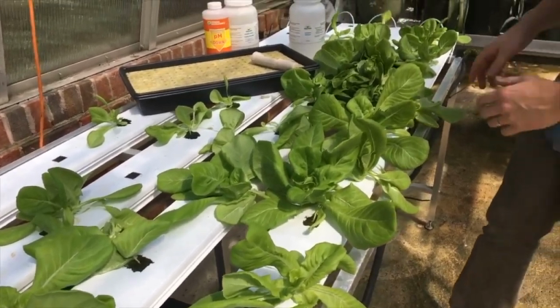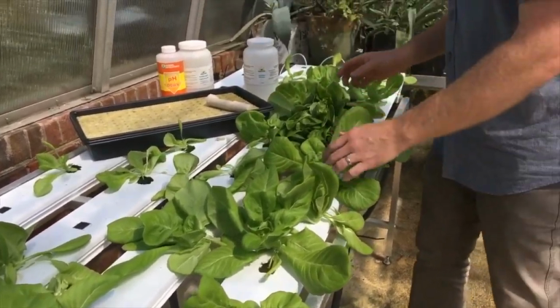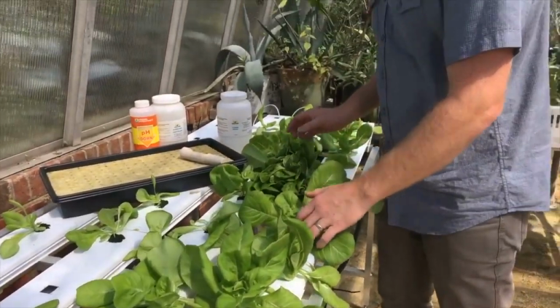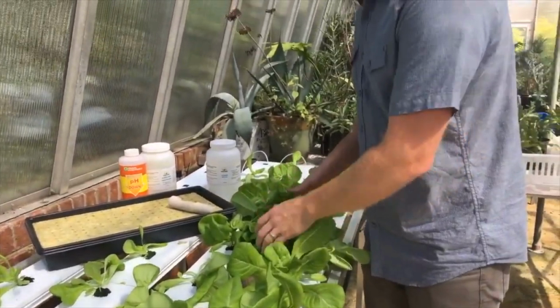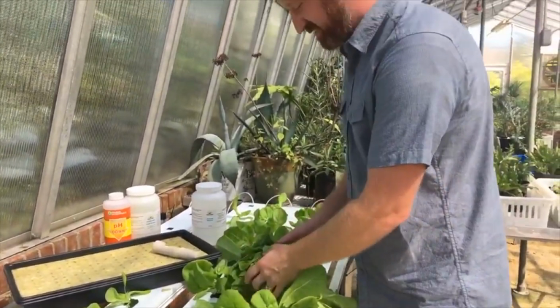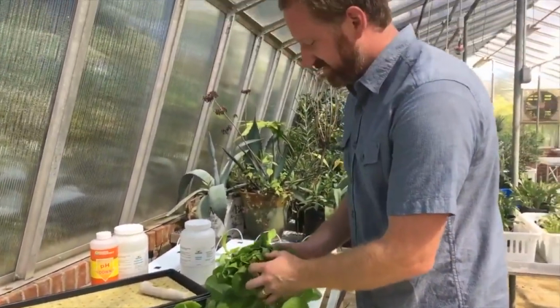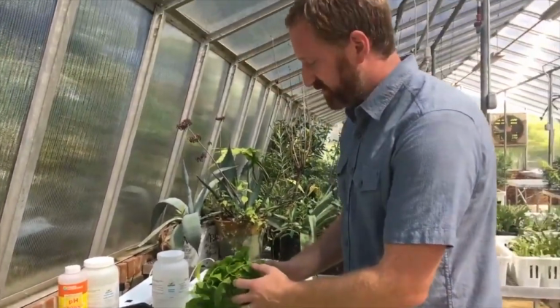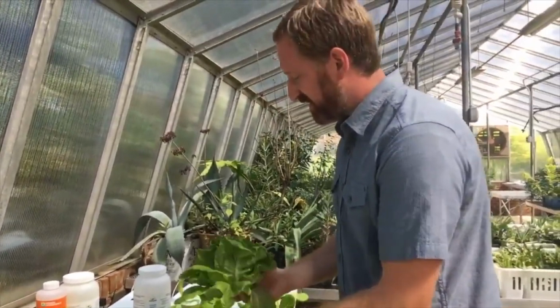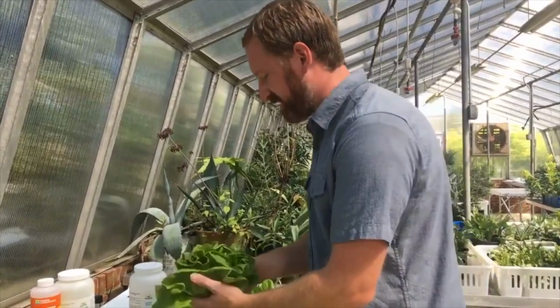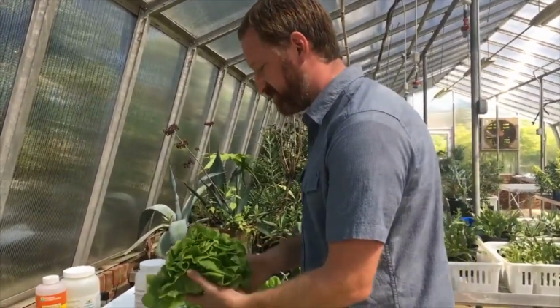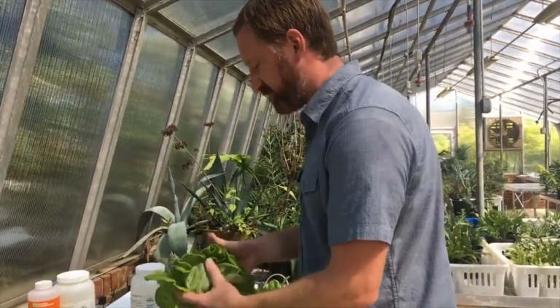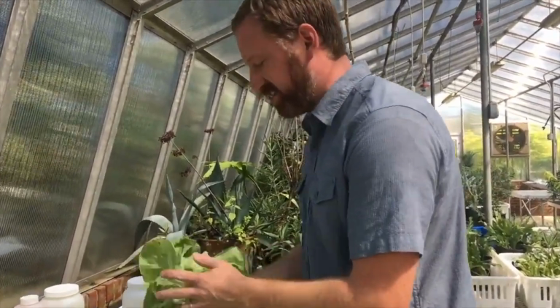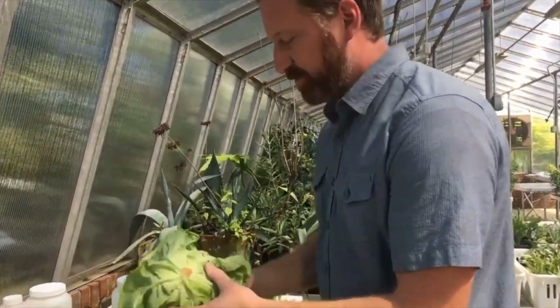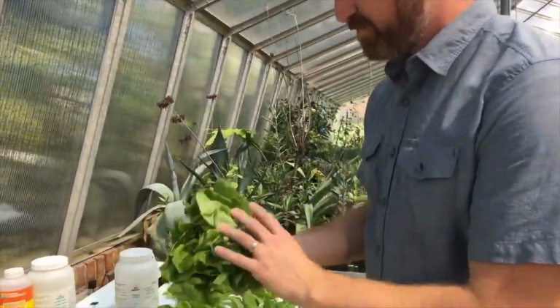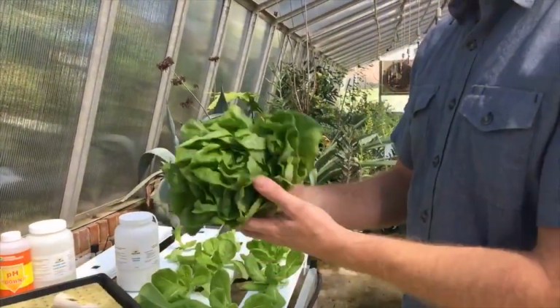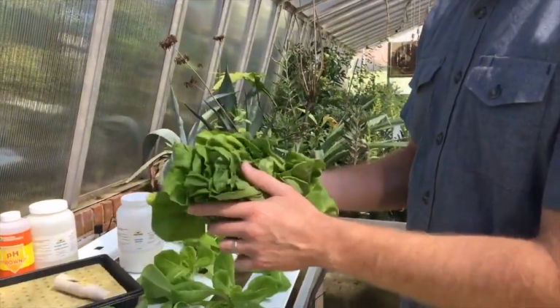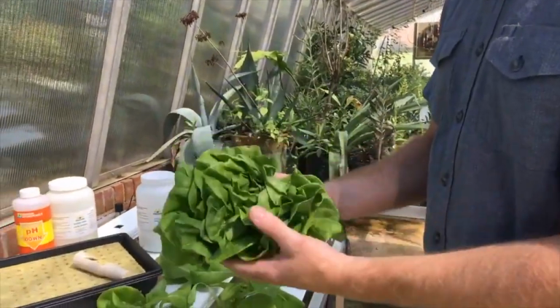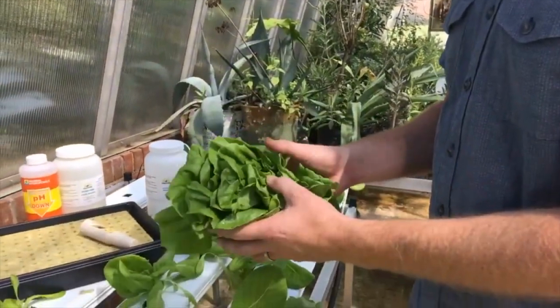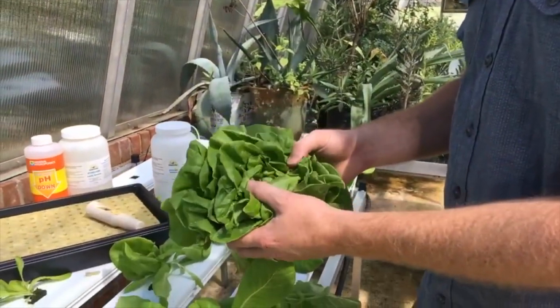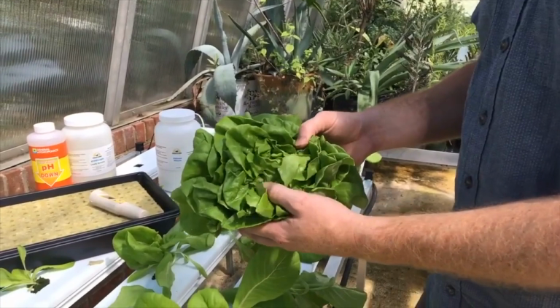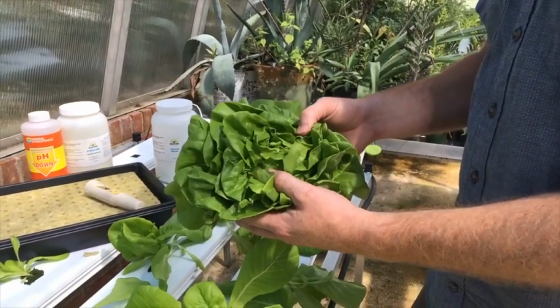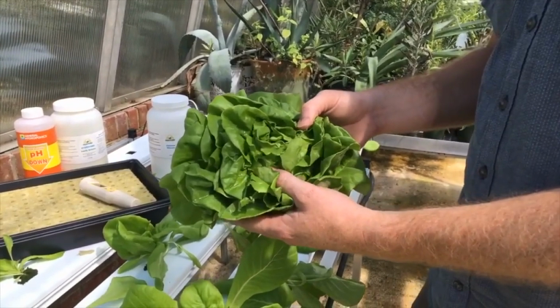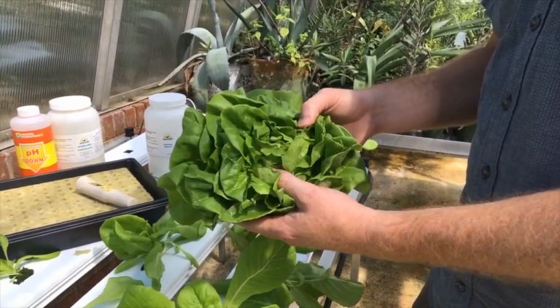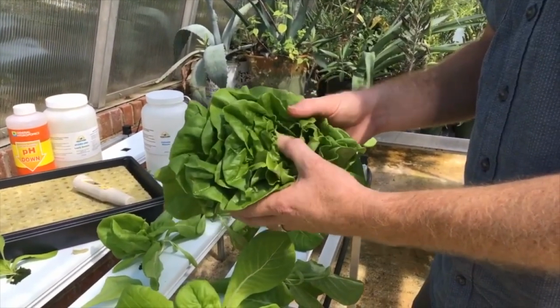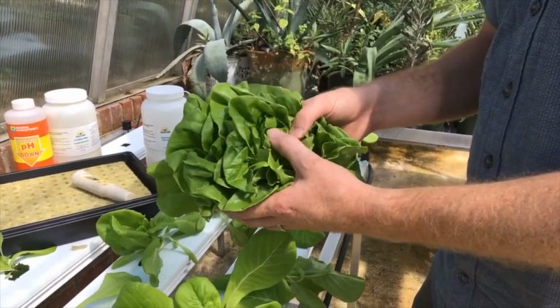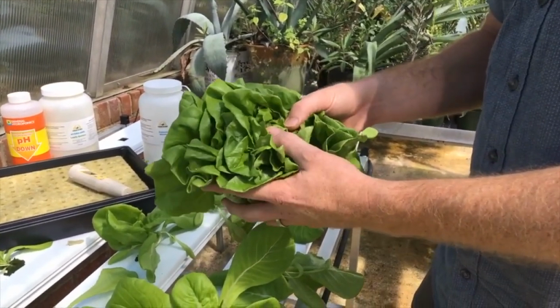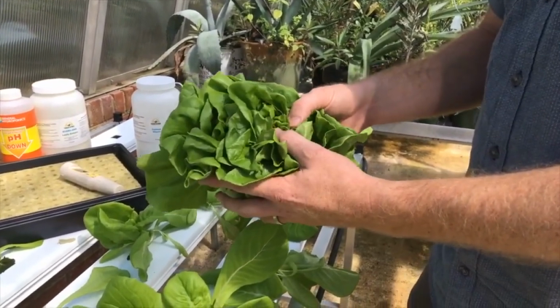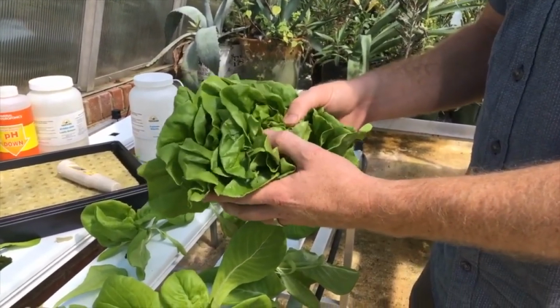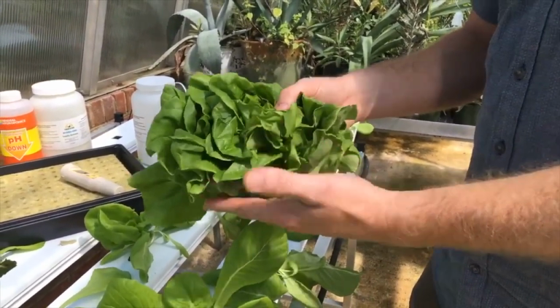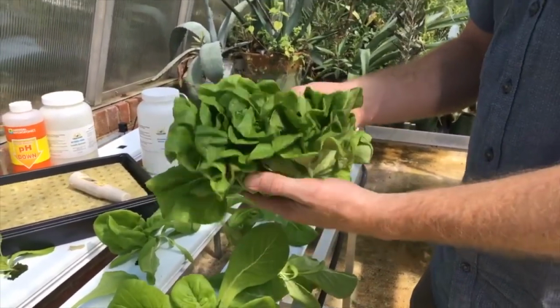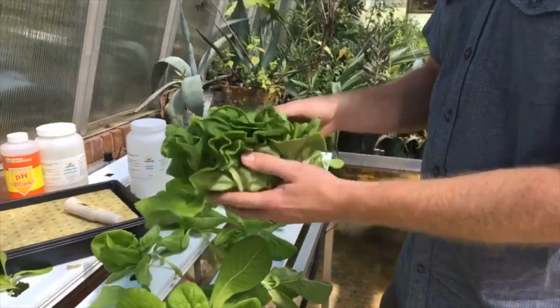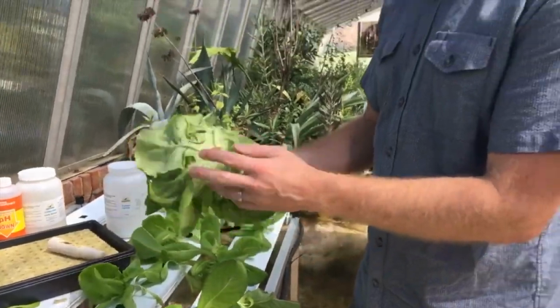The goal here is approximately six to eight weeks after those seeds have germinated — with our bib lettuce — to produce a nice large head of bib lettuce that can, of course, be bagged and sold, given away, etc.